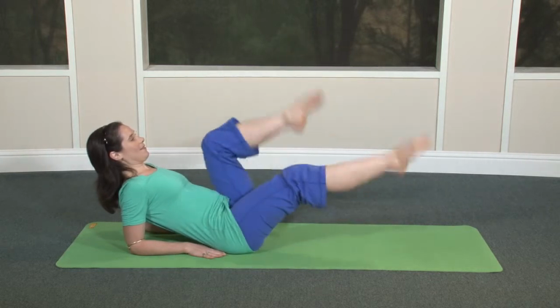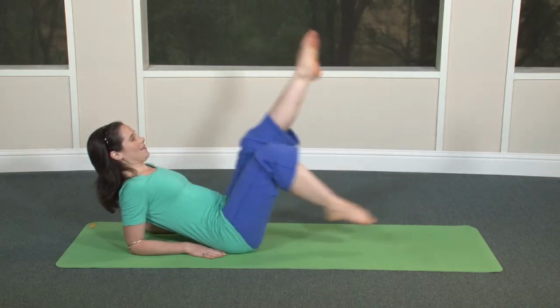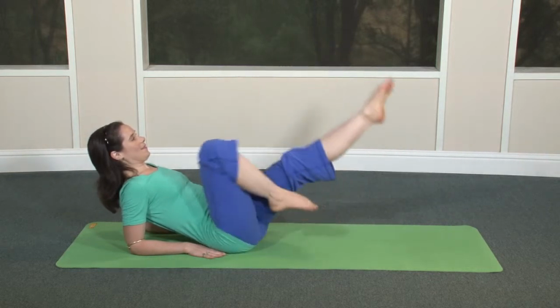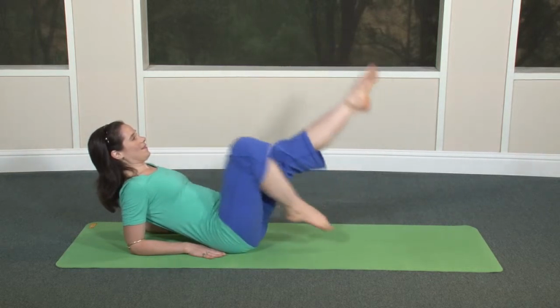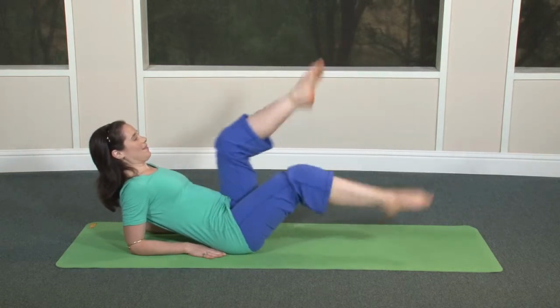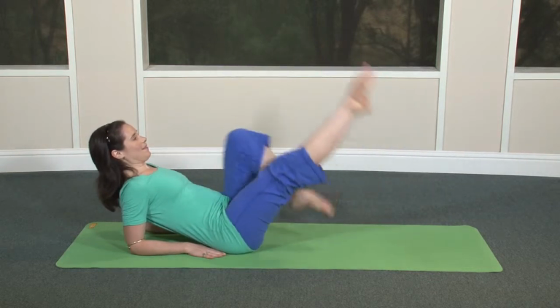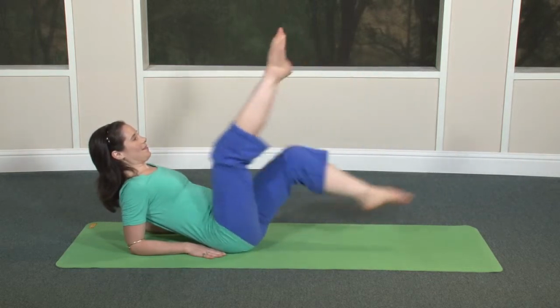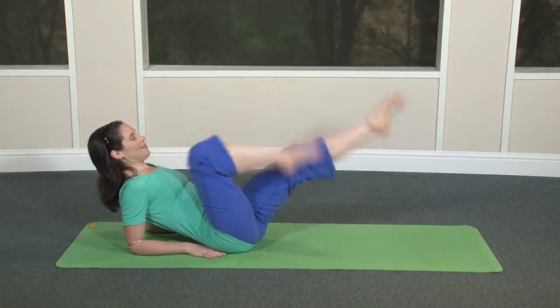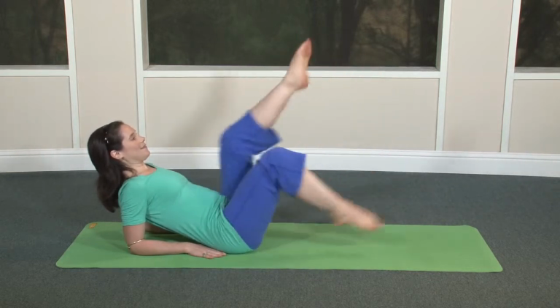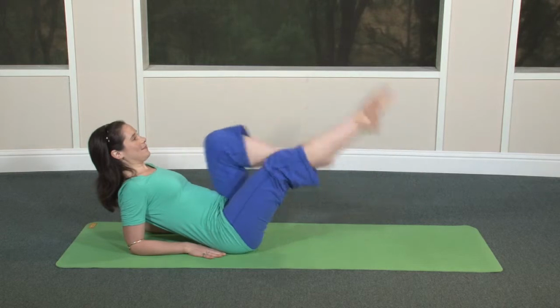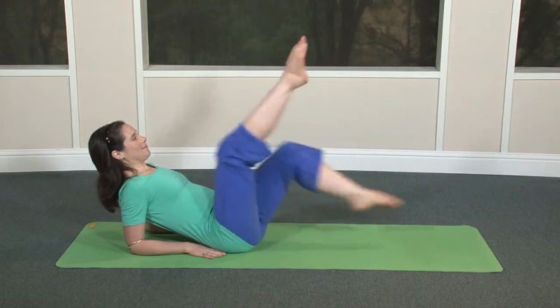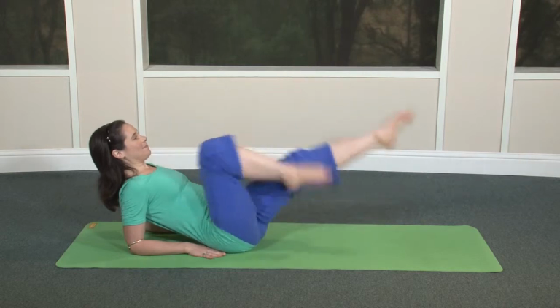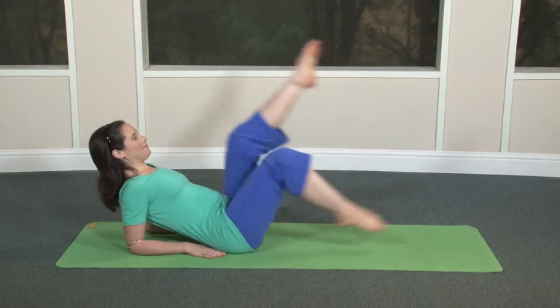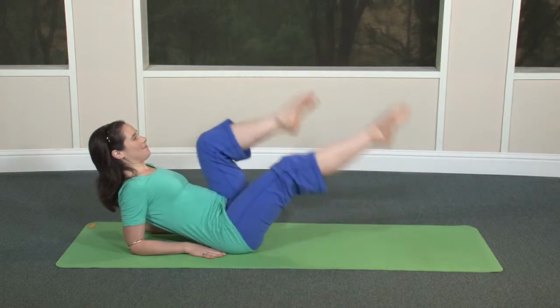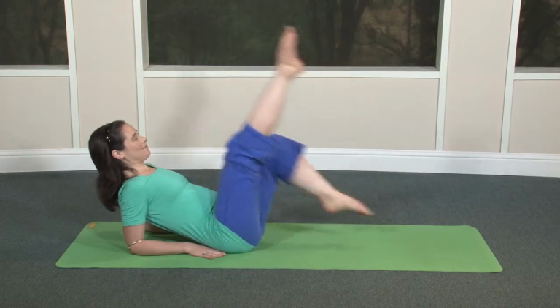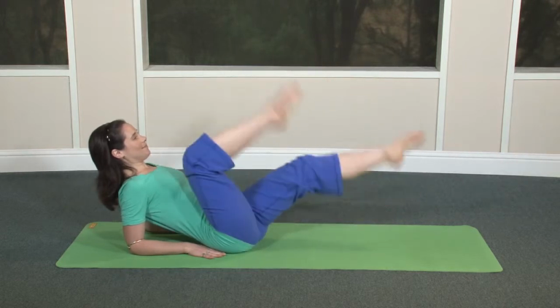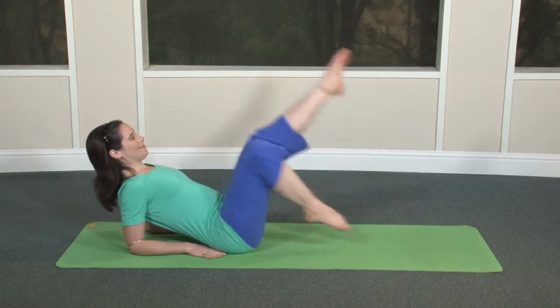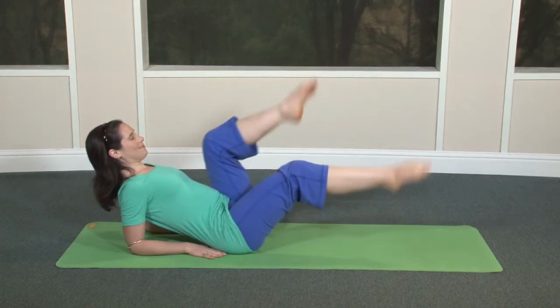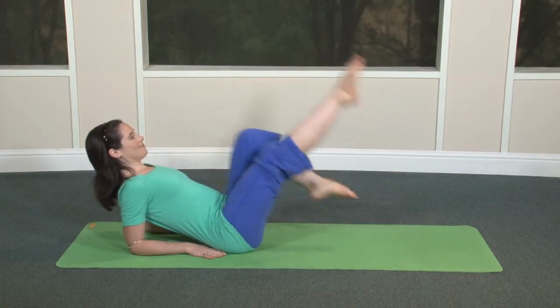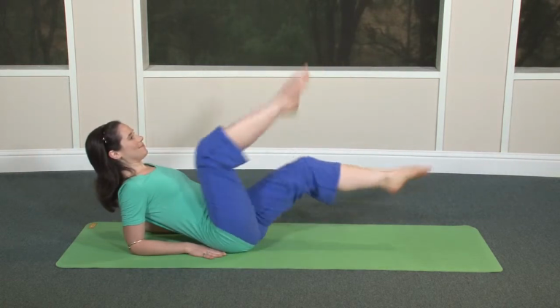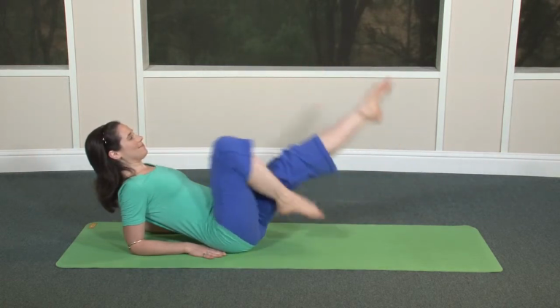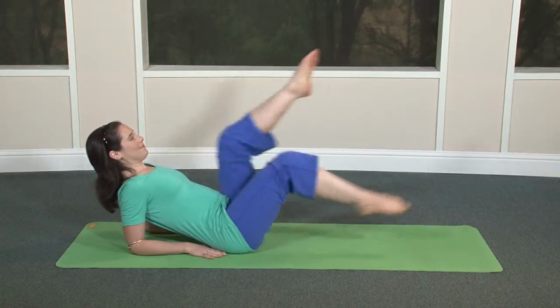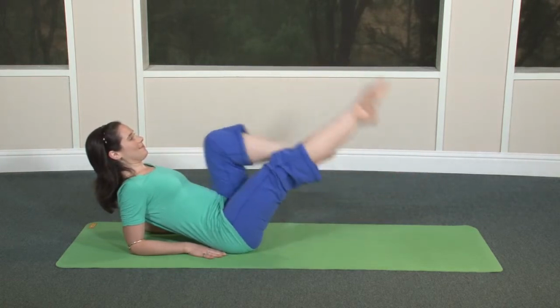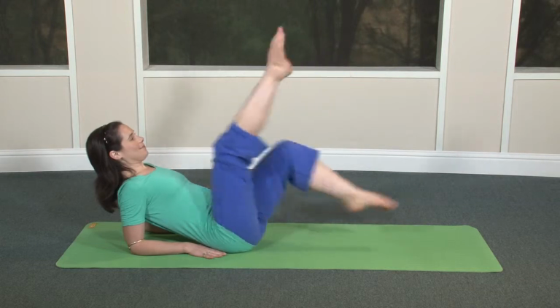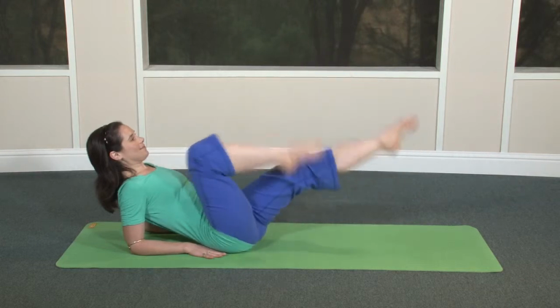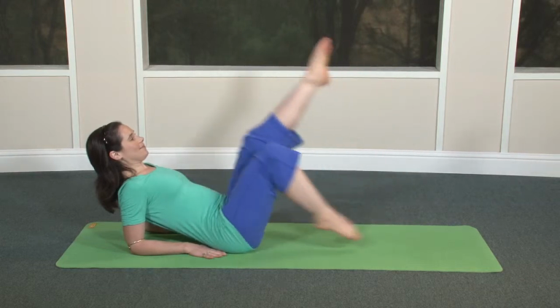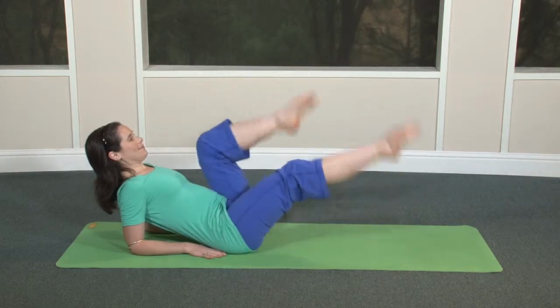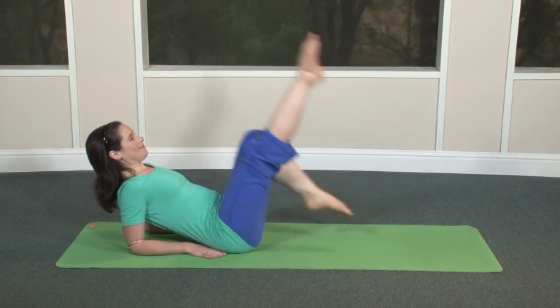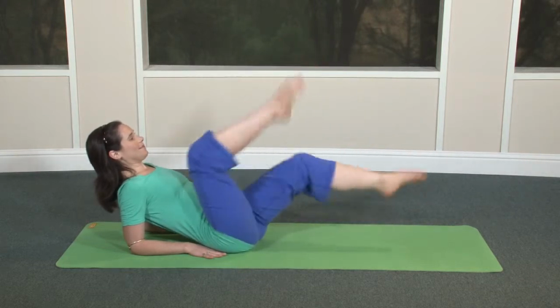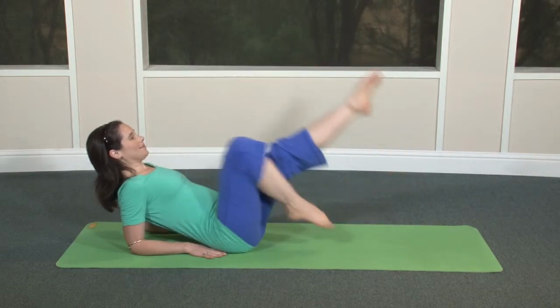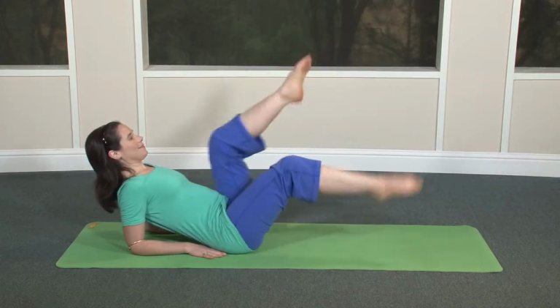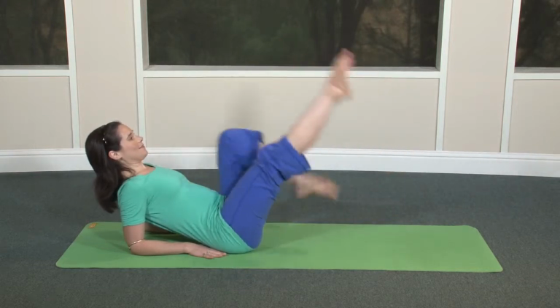Now pedal backward. Still reach forward and squeeze back. Keep your spine straight, but if your neck gets tired, bring chin to chest.